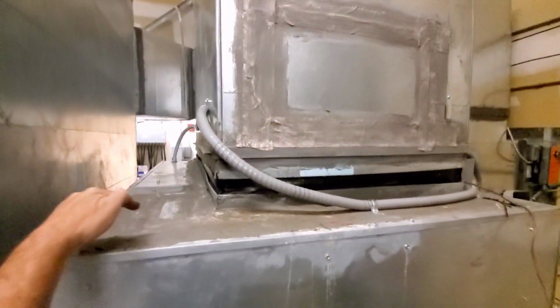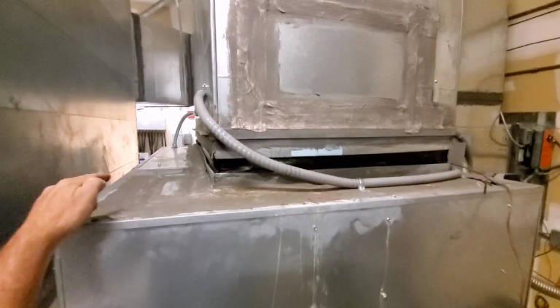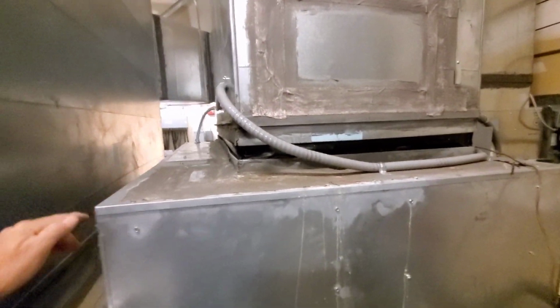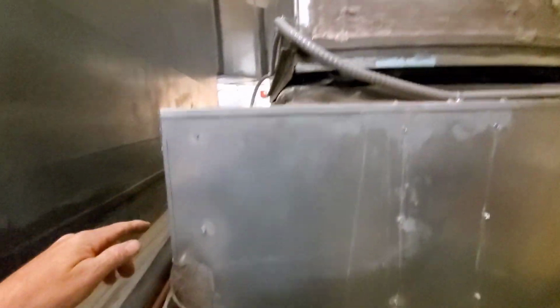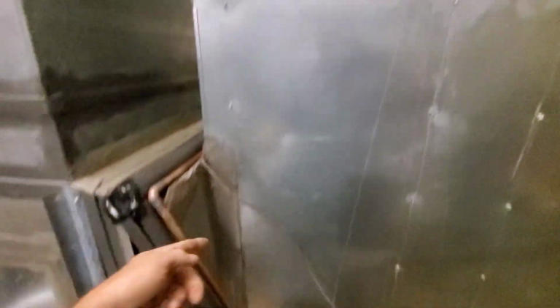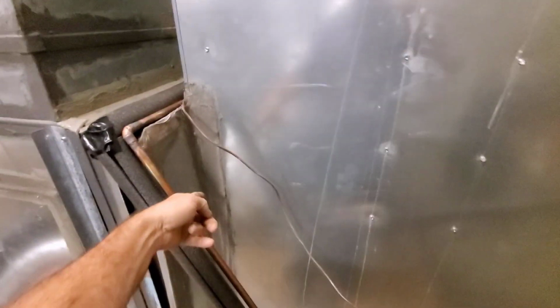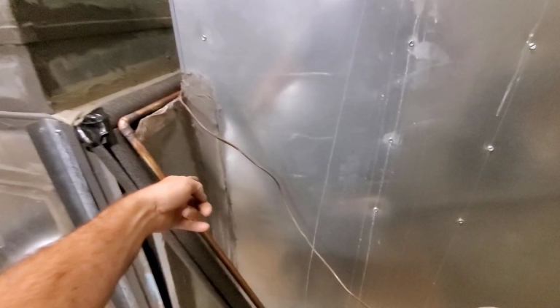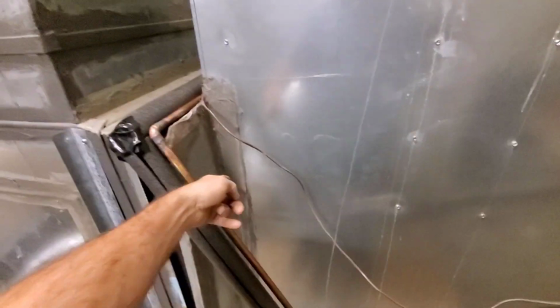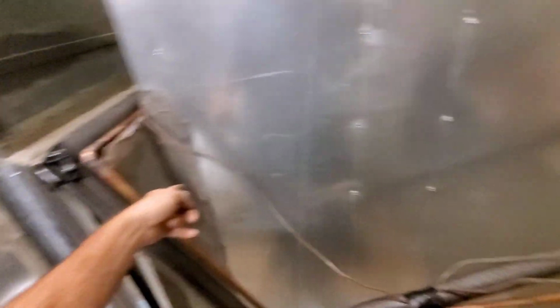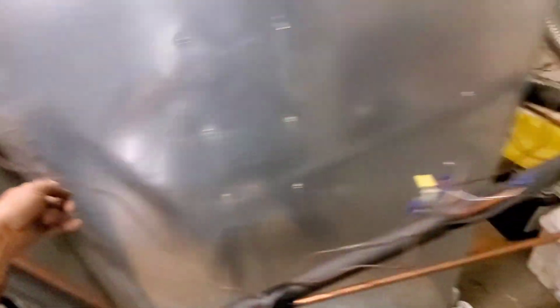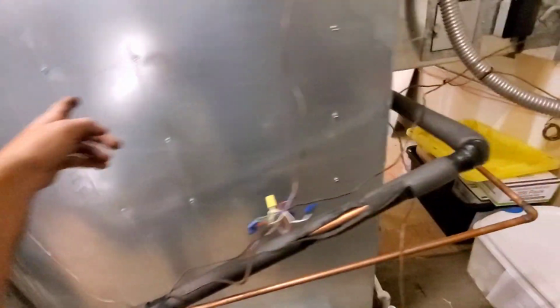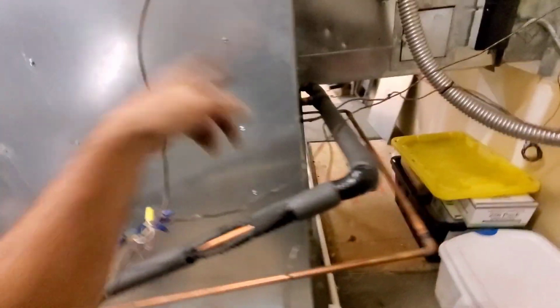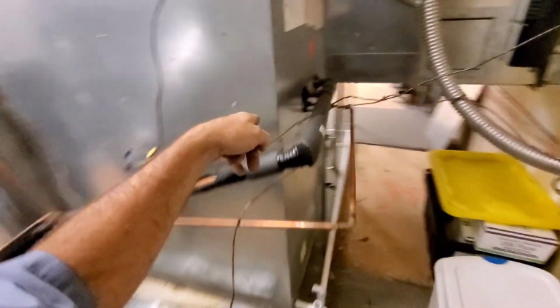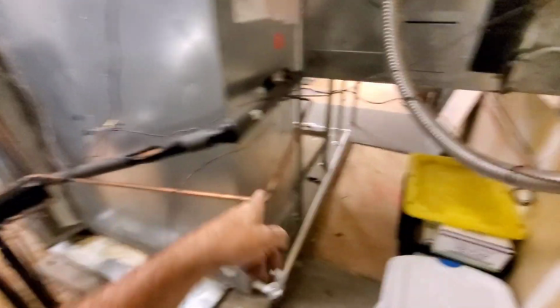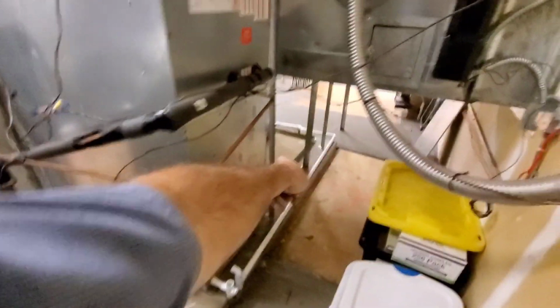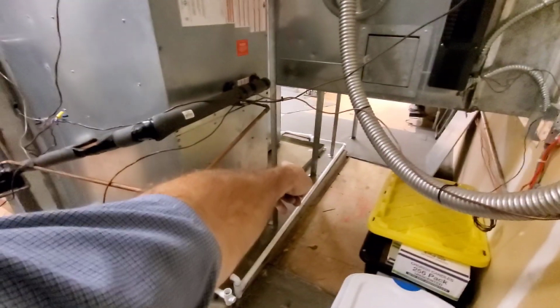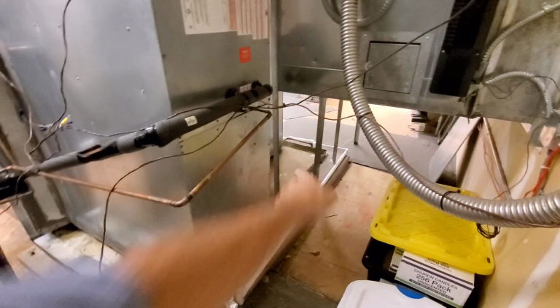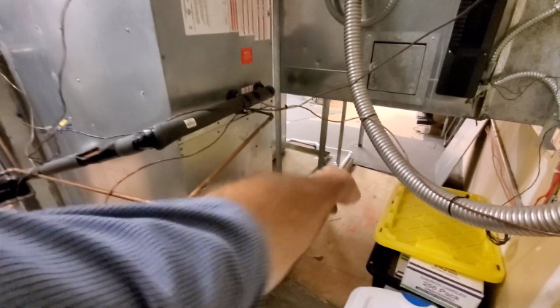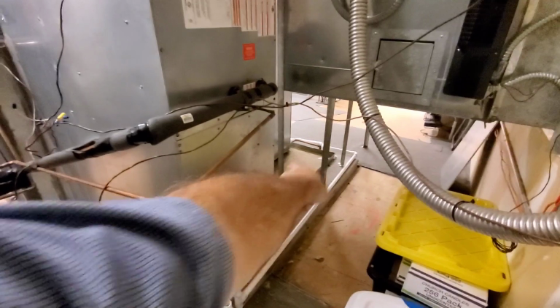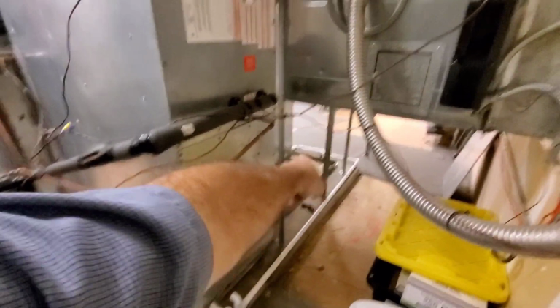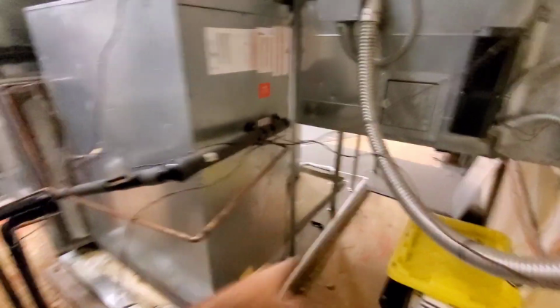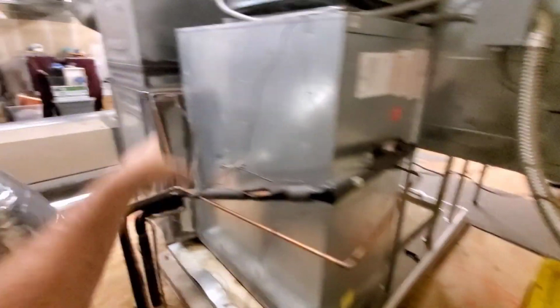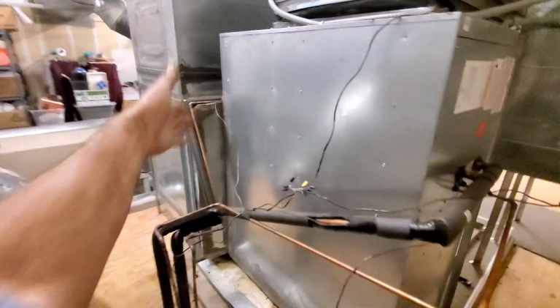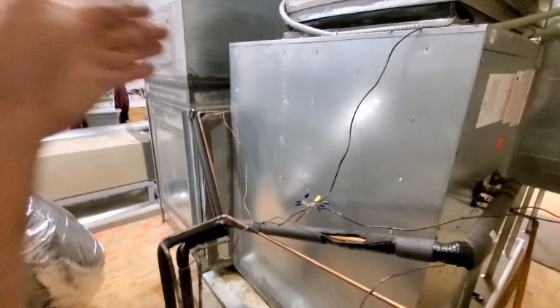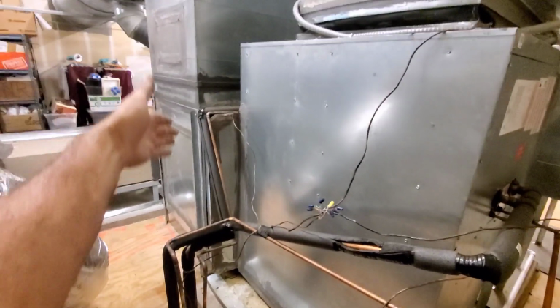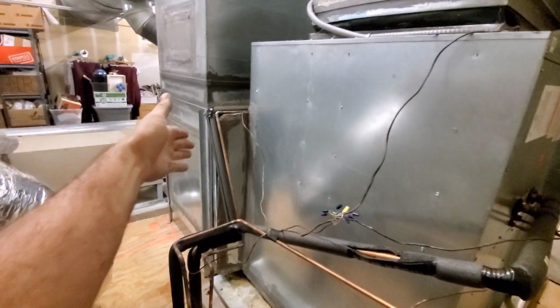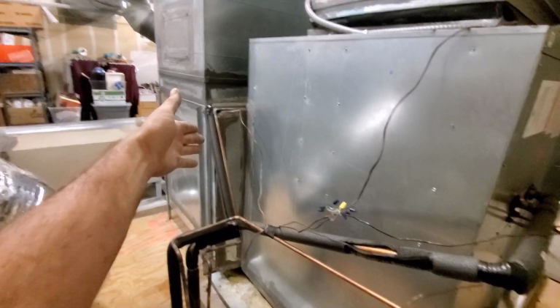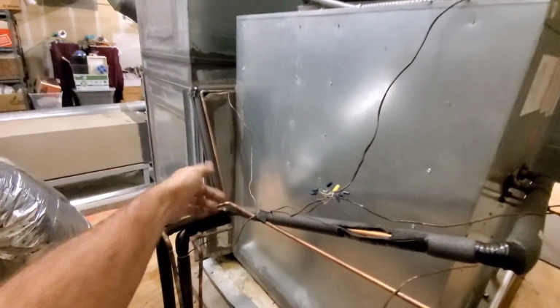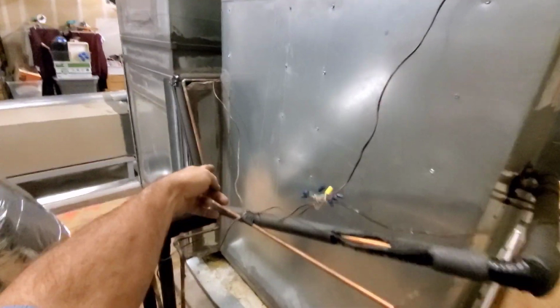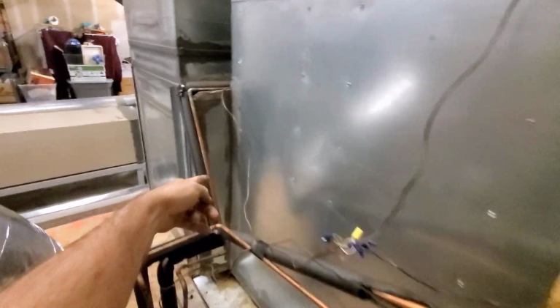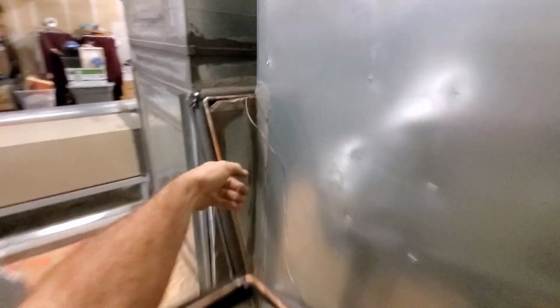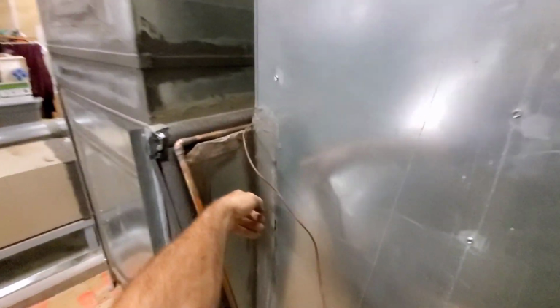Blanked off some of that. But then they hacked the back of this Daikin. The return air is supposed to be coming in through that side like it does over there. Instead, they connected it — hacked it in the back — and blanked it up.